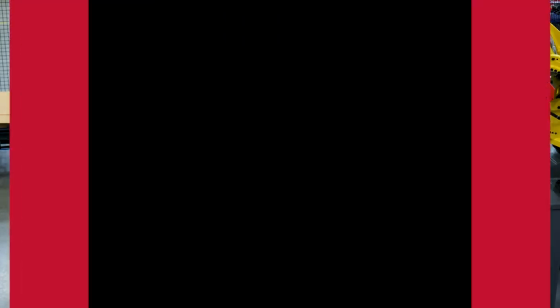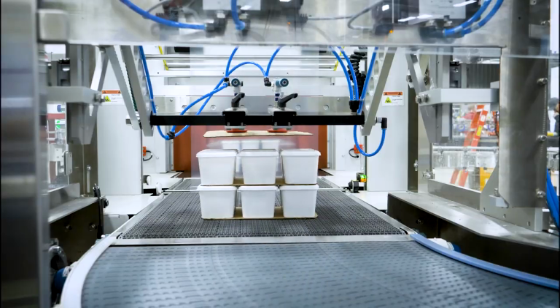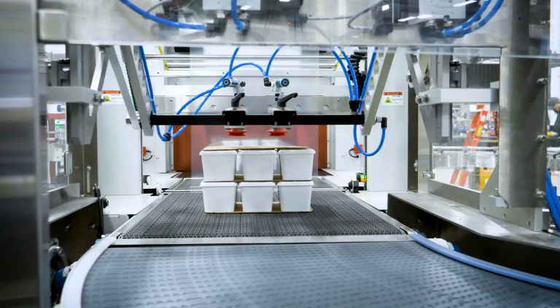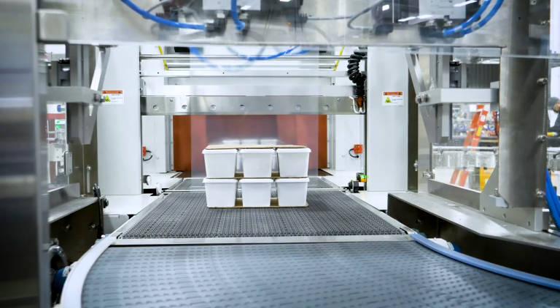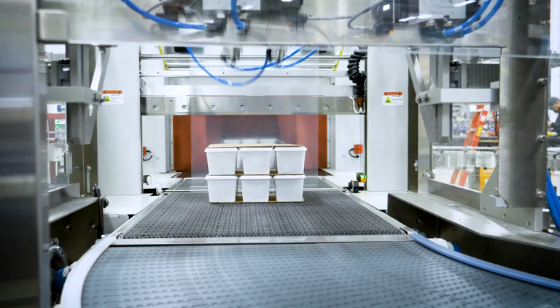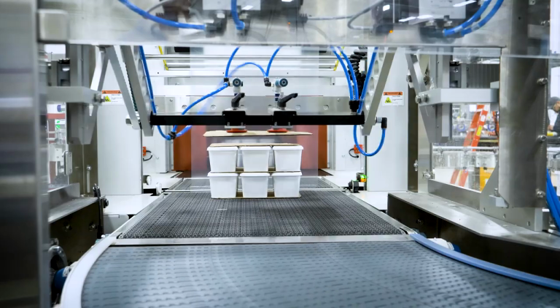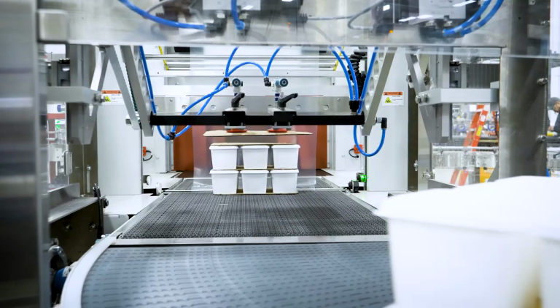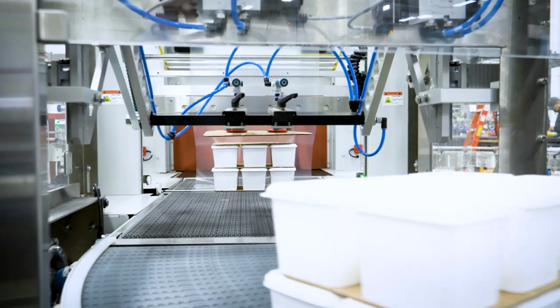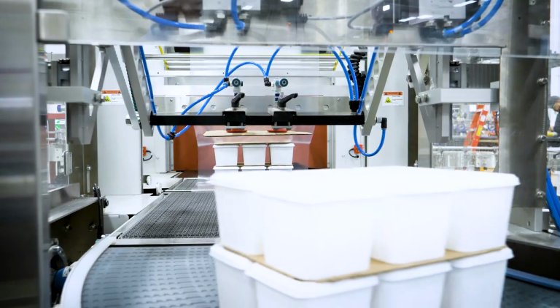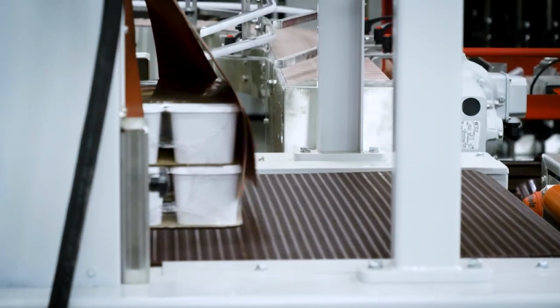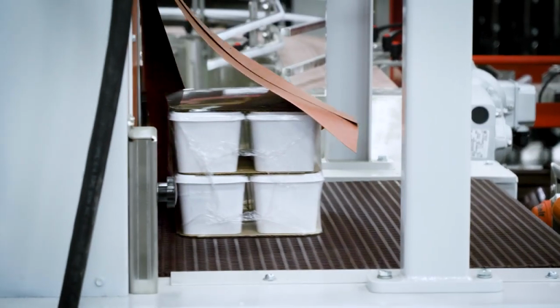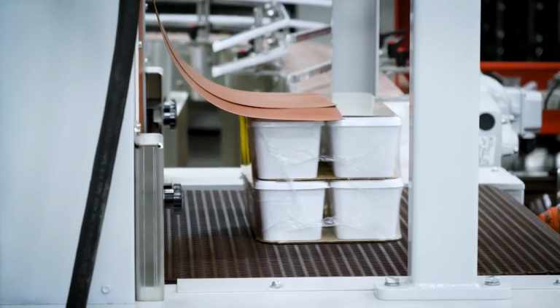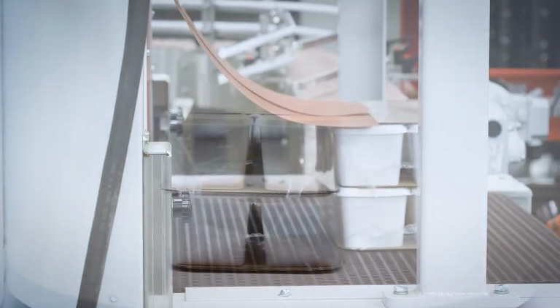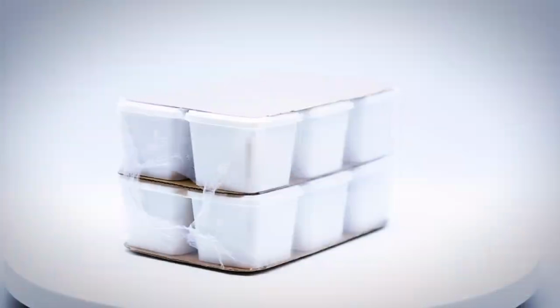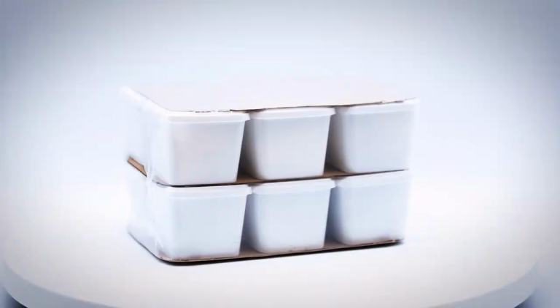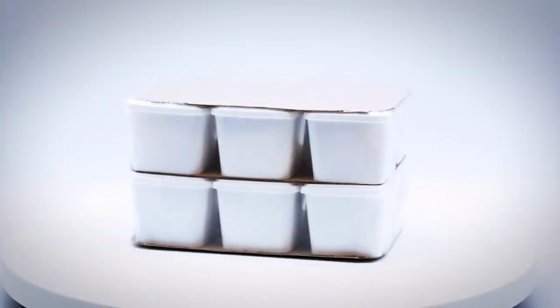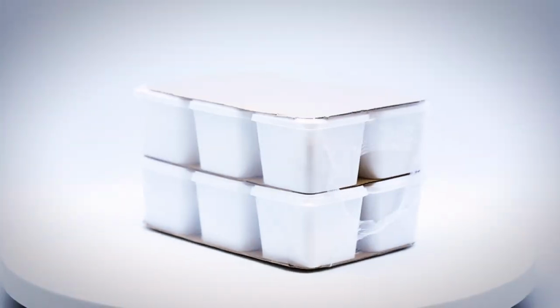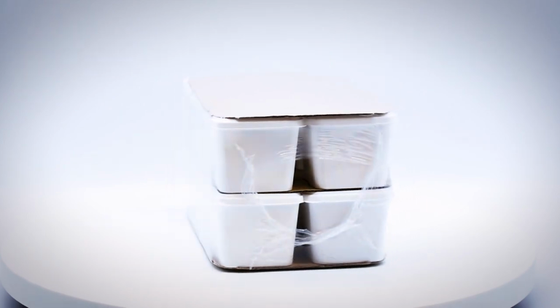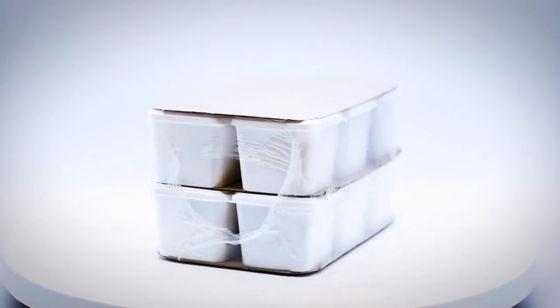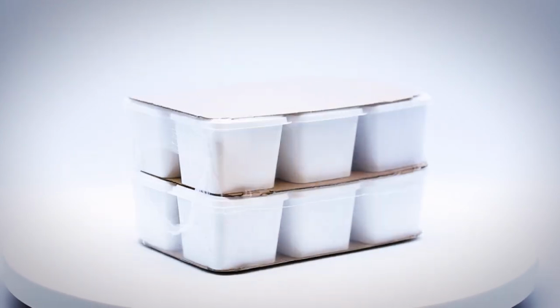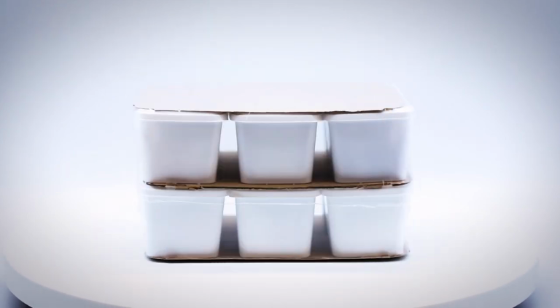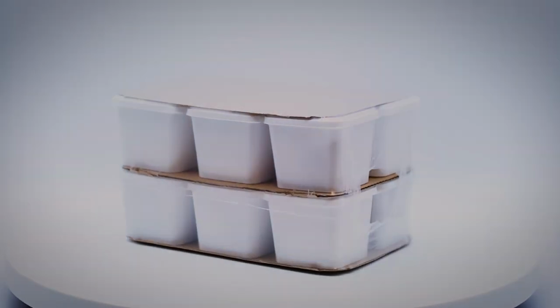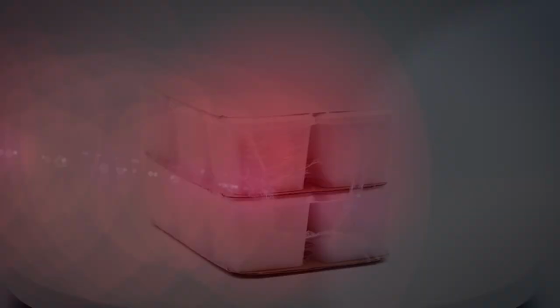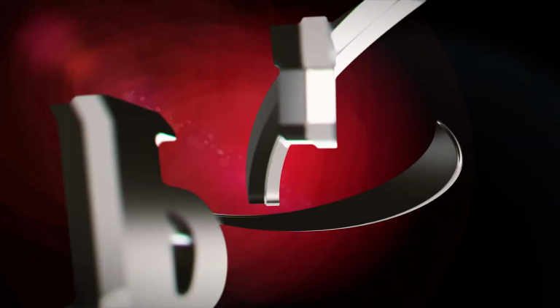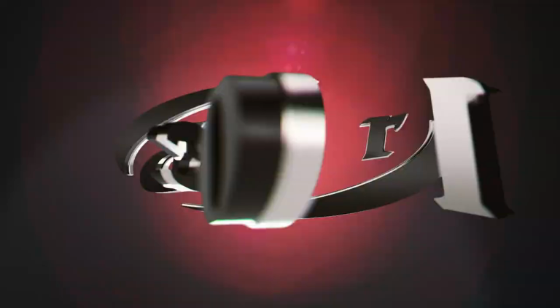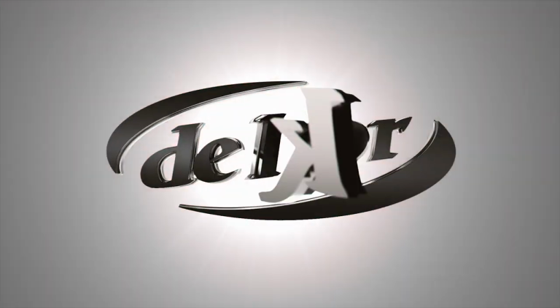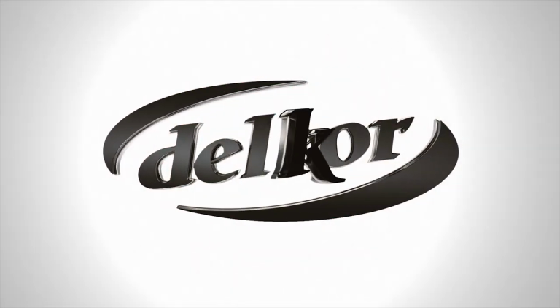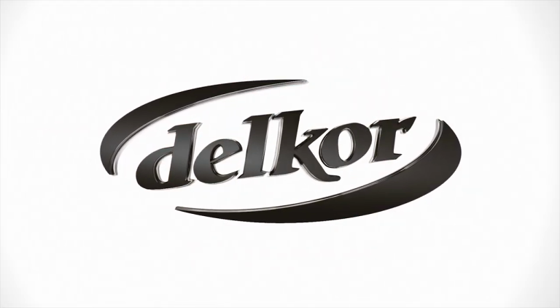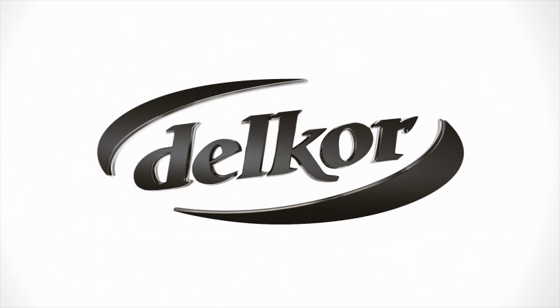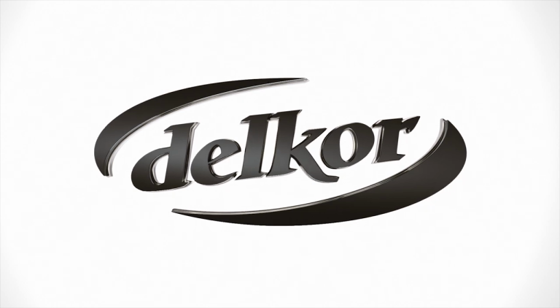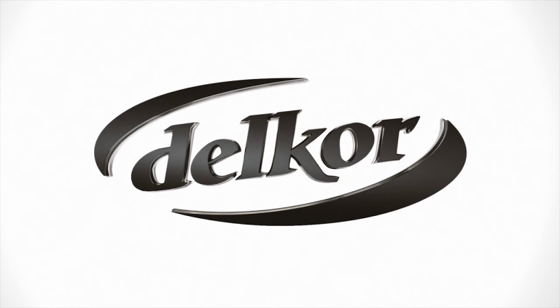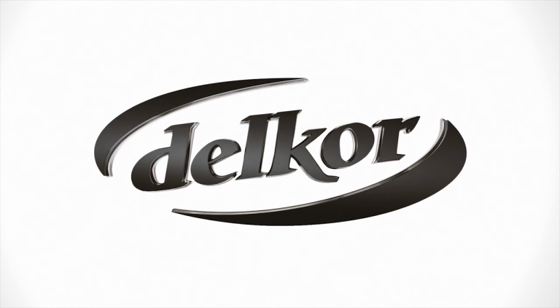All Delcor equipment is designed and manufactured in Minneapolis, Minnesota. With 350 plus employees and over 300,000 square feet of production space, we stand ready to provide fully tested packaging systems for your next project. Thank you for your time. We look forward to working with you.